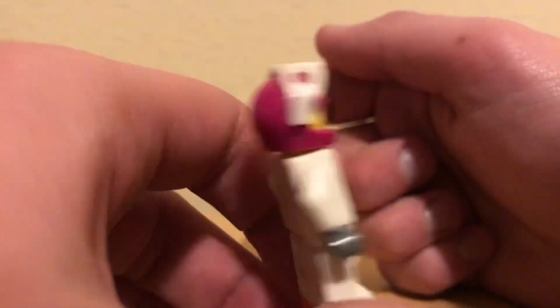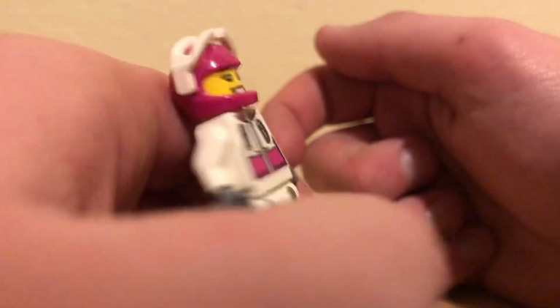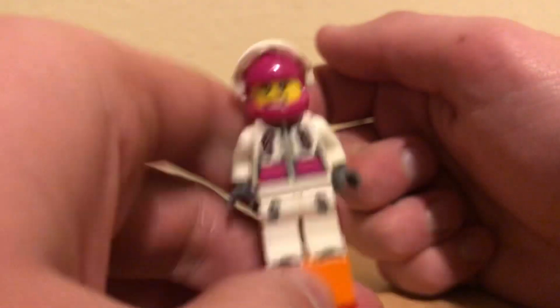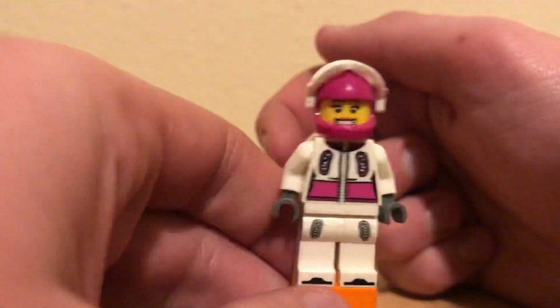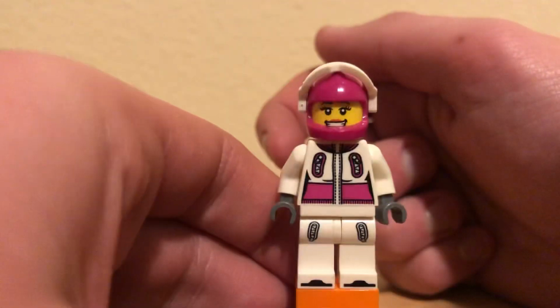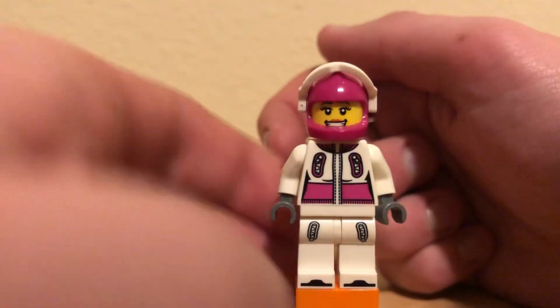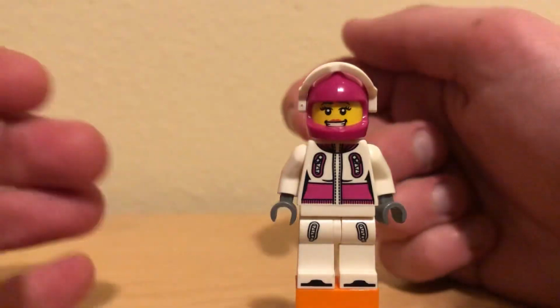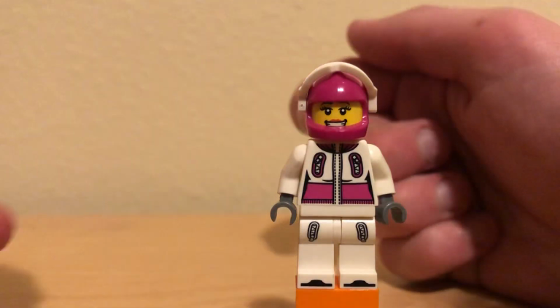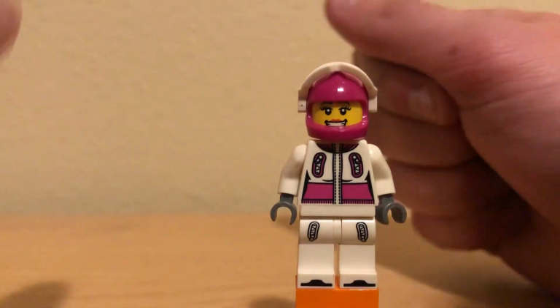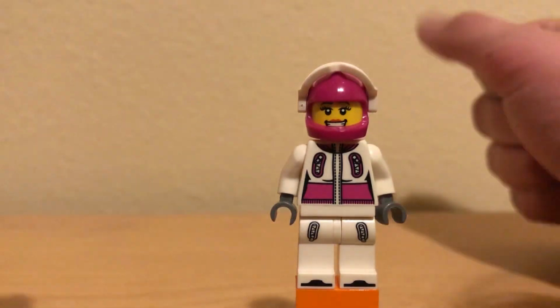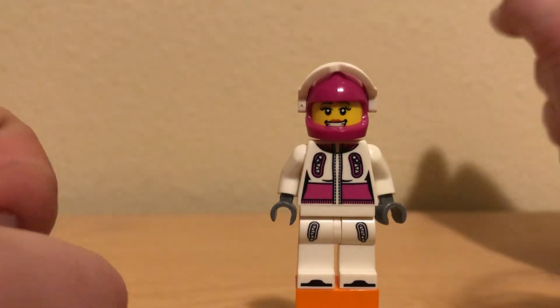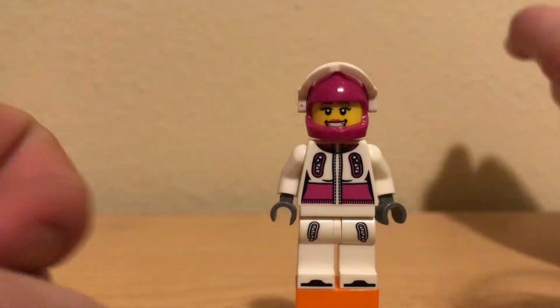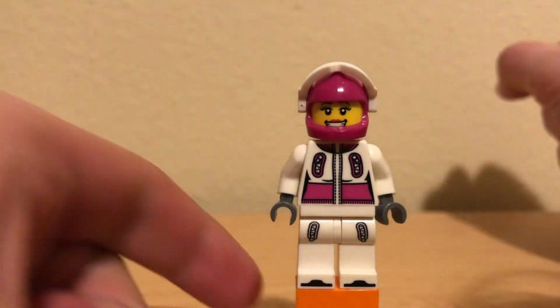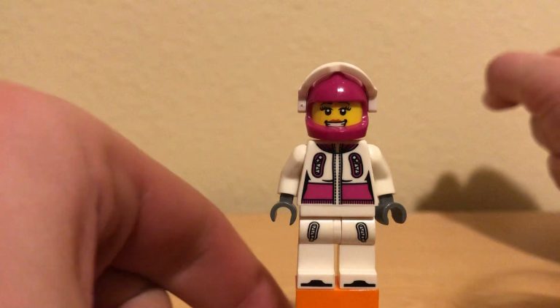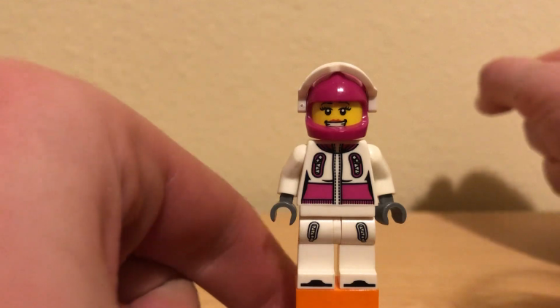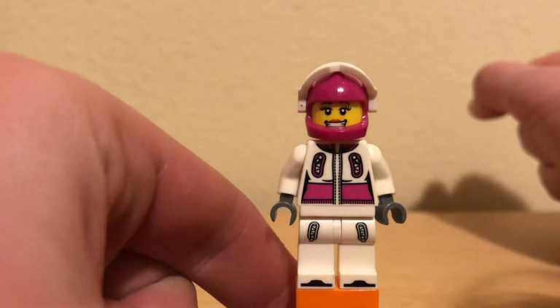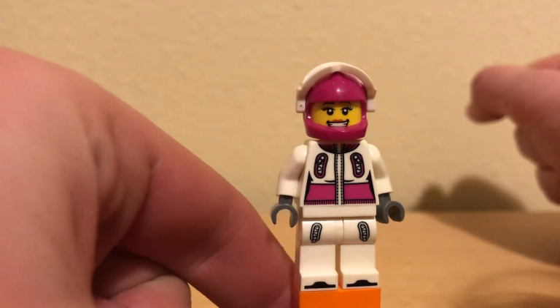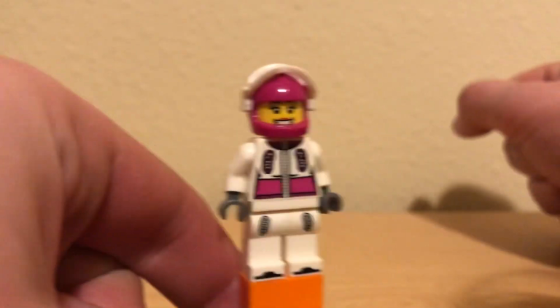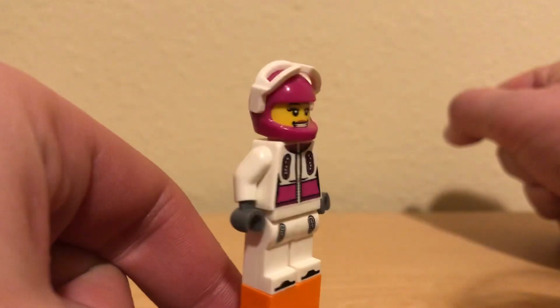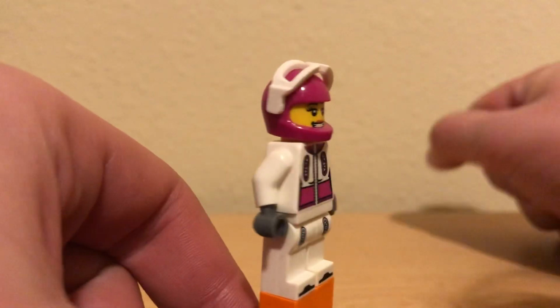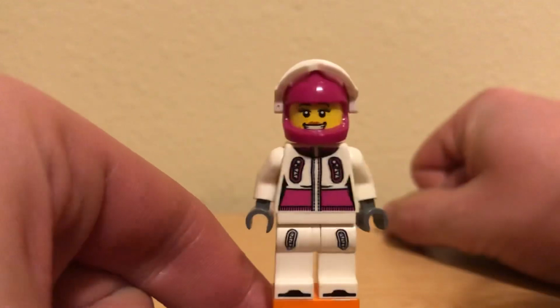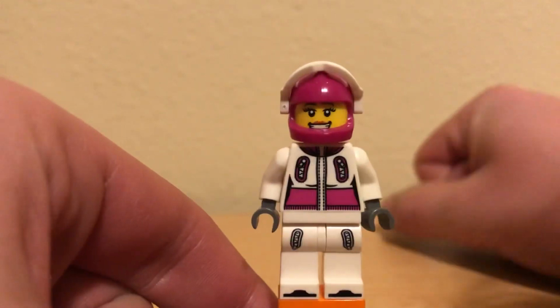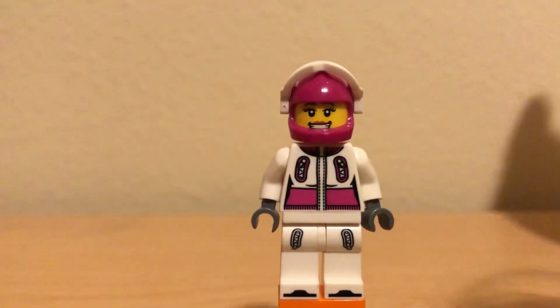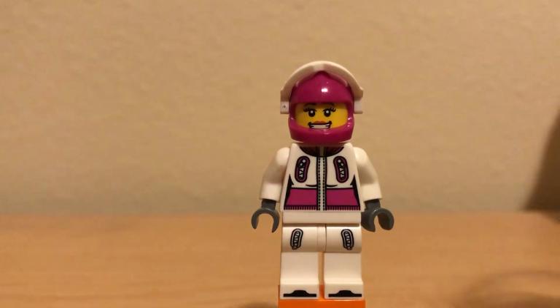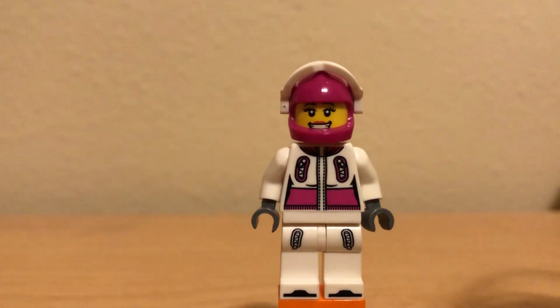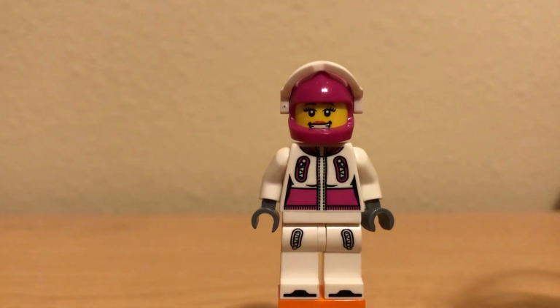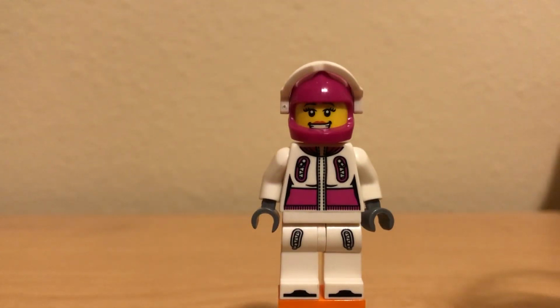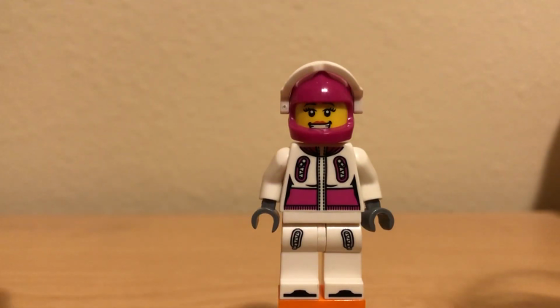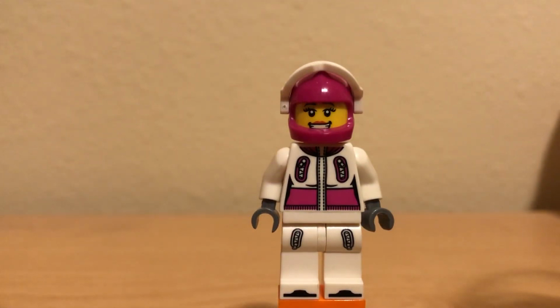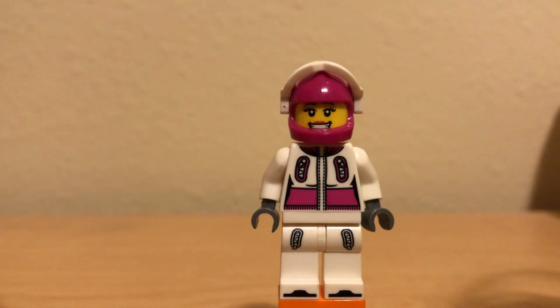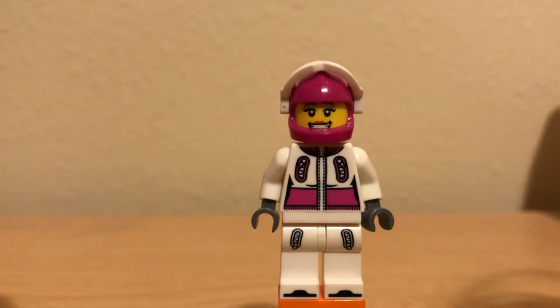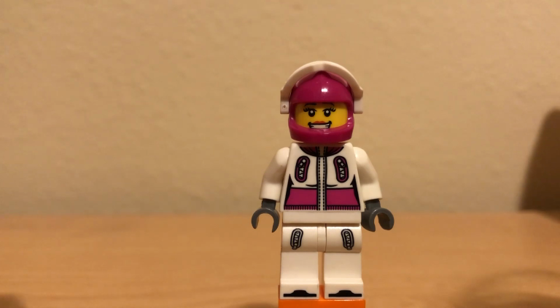Good thing she's got her helmet on — I just dropped her. Pretty alright minifigure. Definitely at least a 7 out of 10.